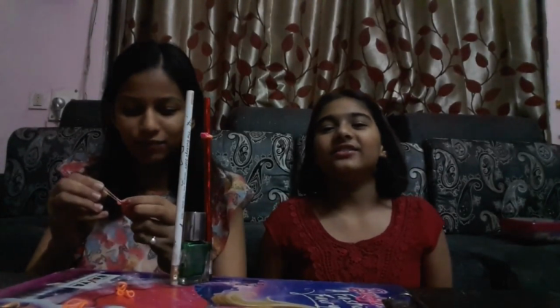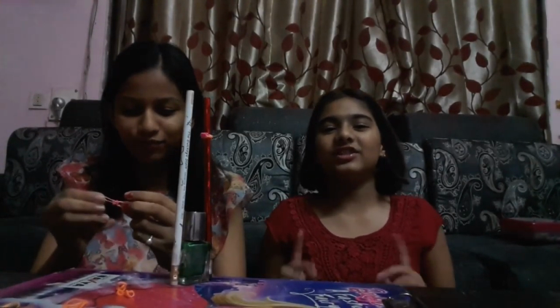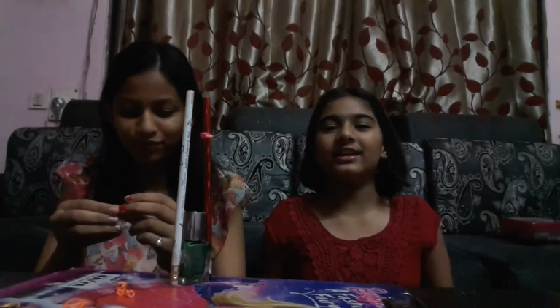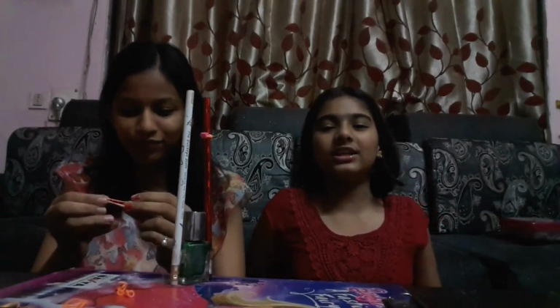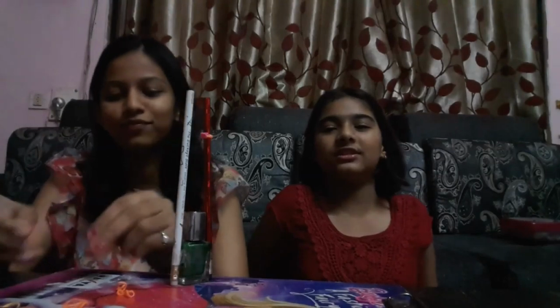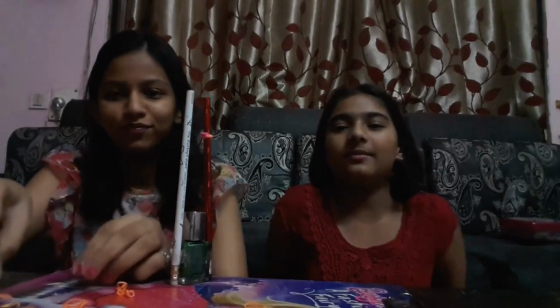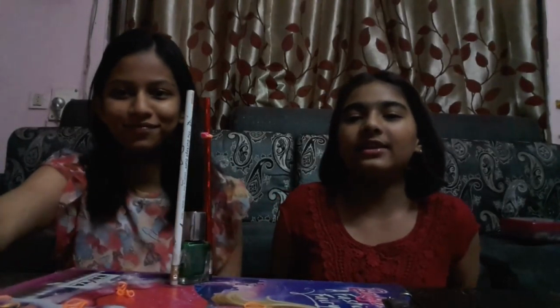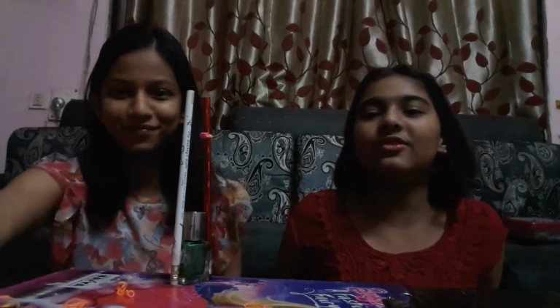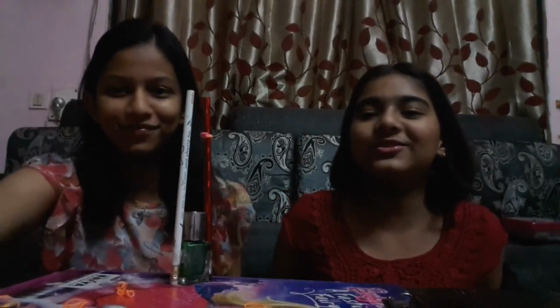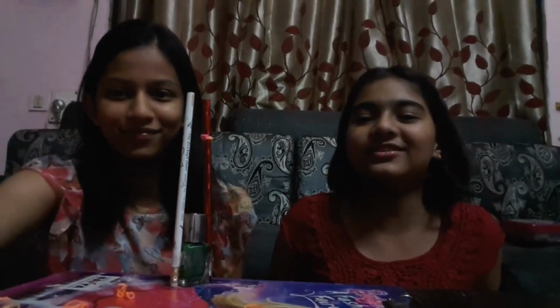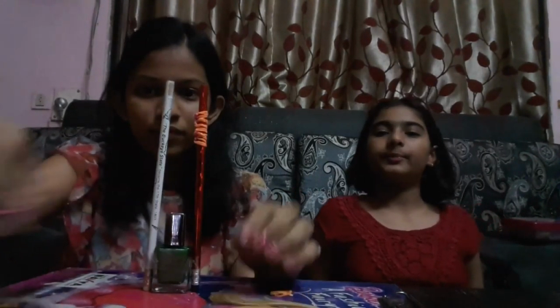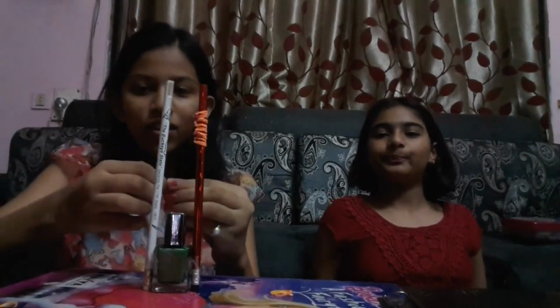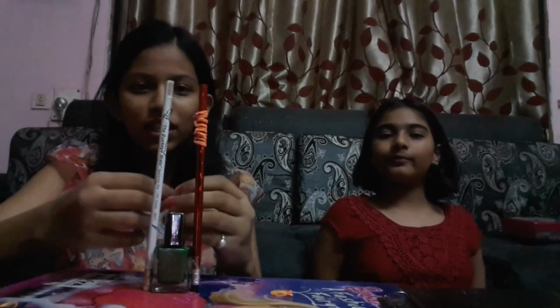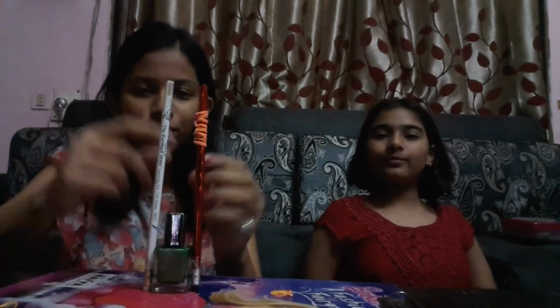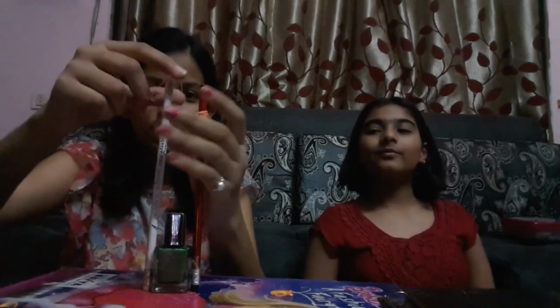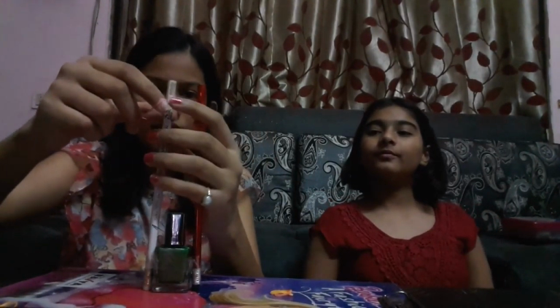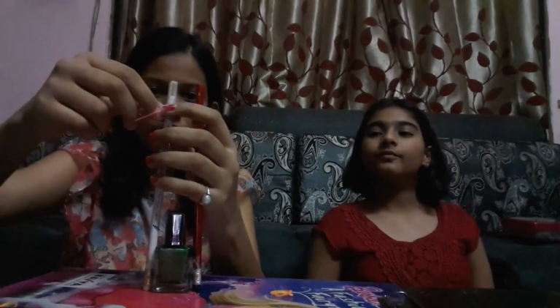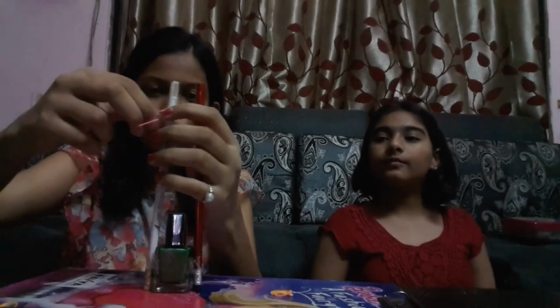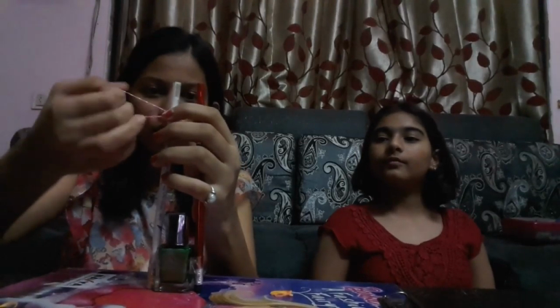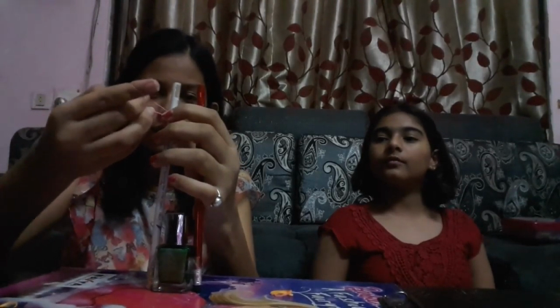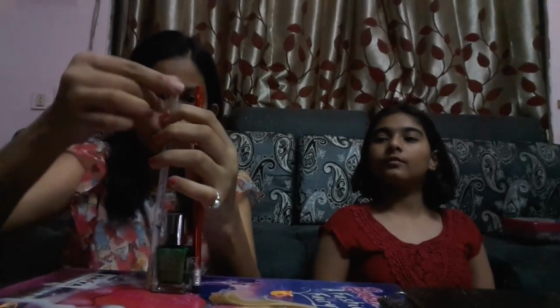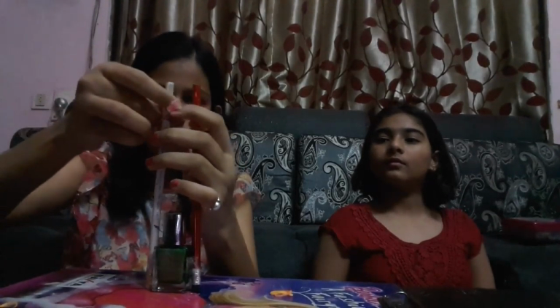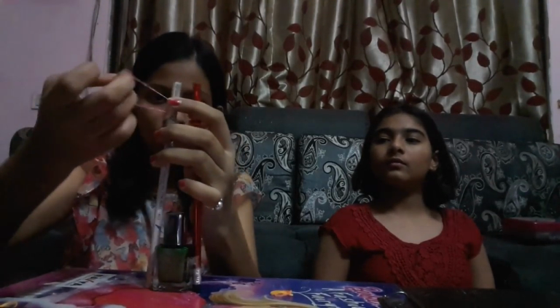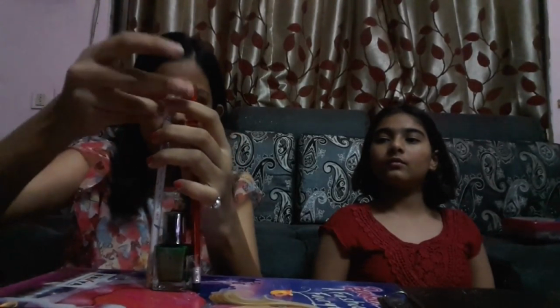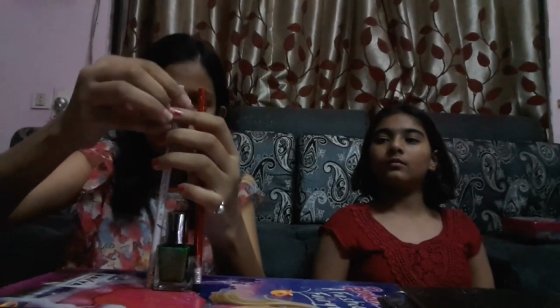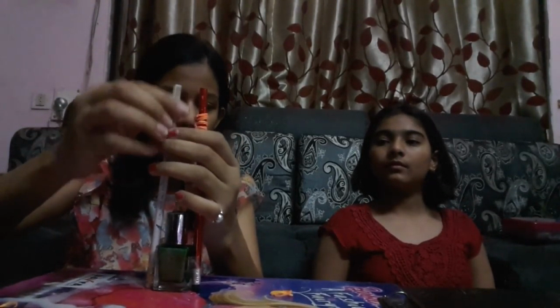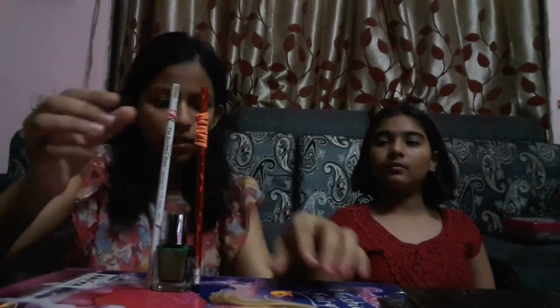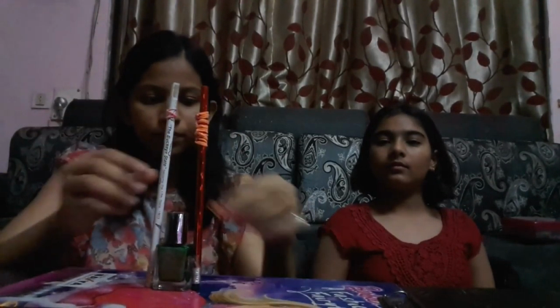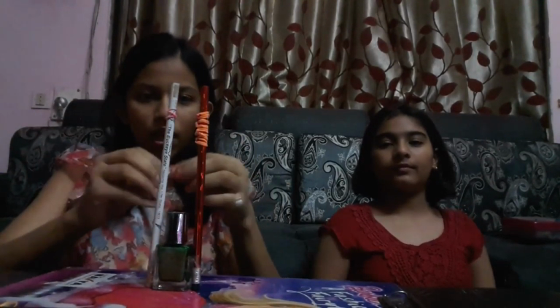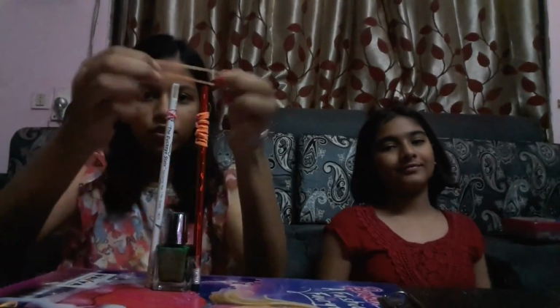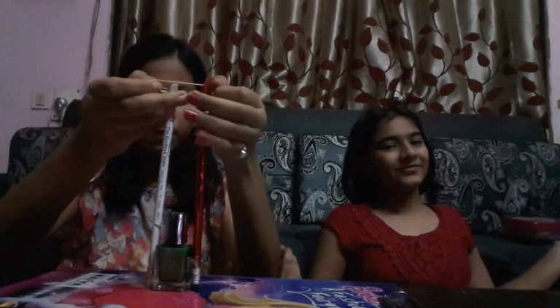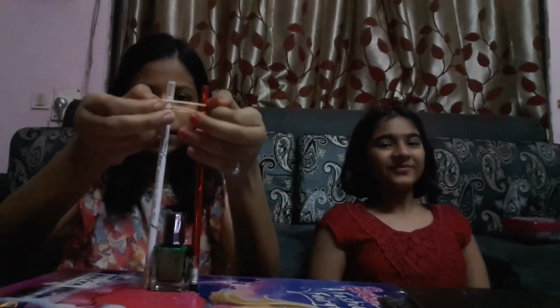She is again and again doing the step. Now she is doing the third one. Then you just do the last one — we are doing the fifth one, the same step with two rubber bands.